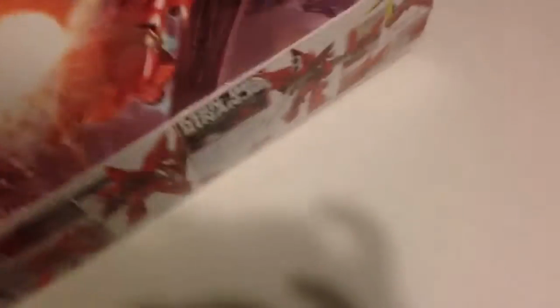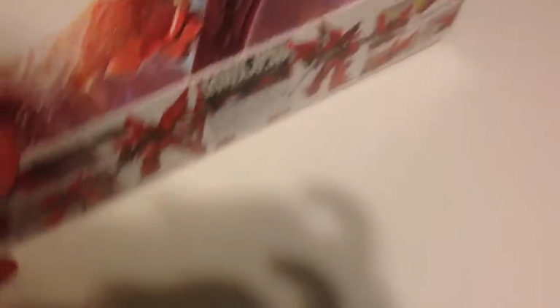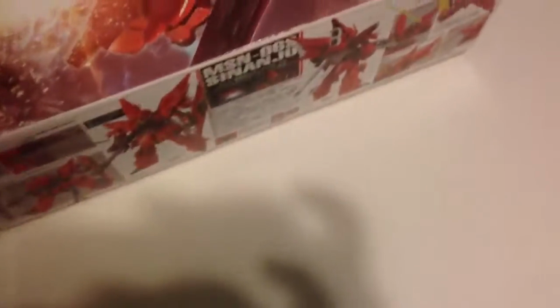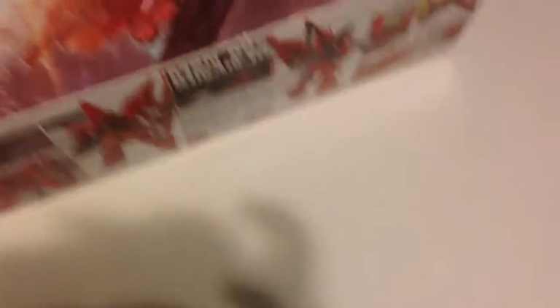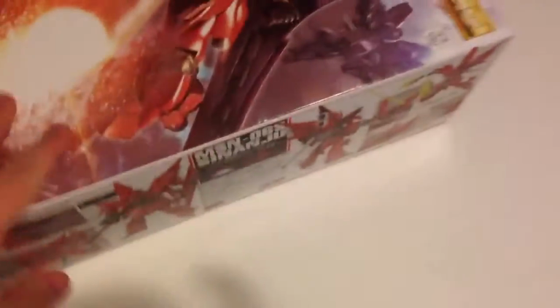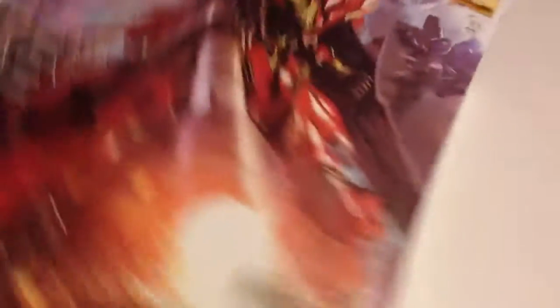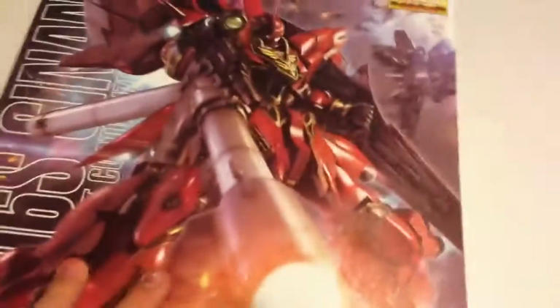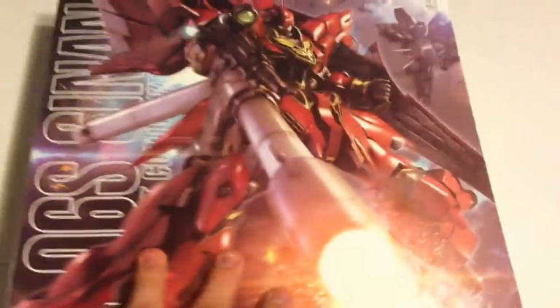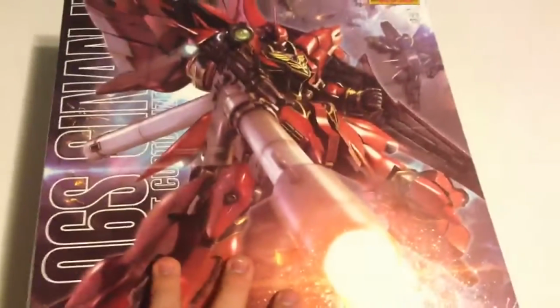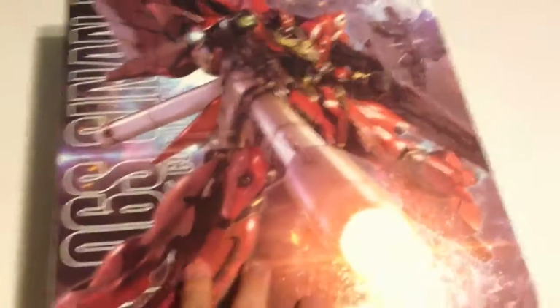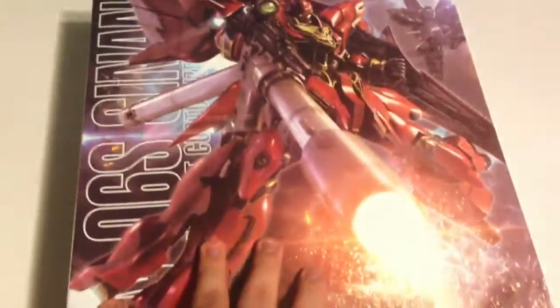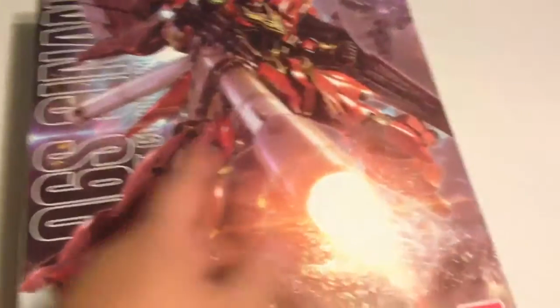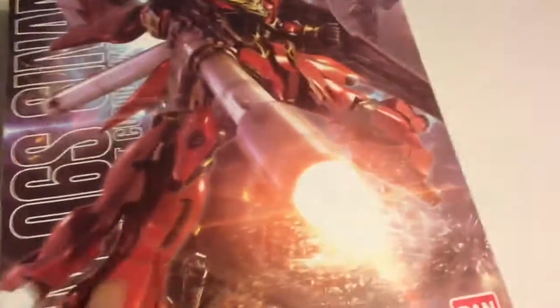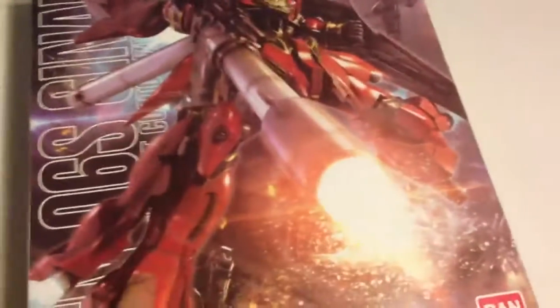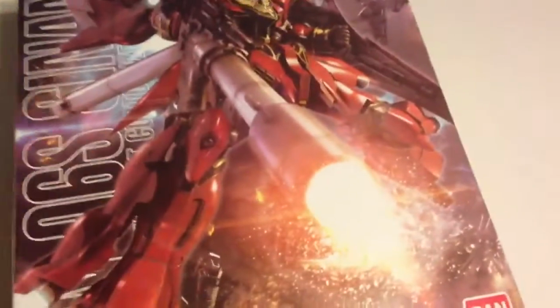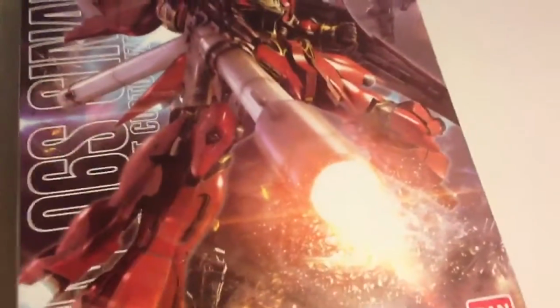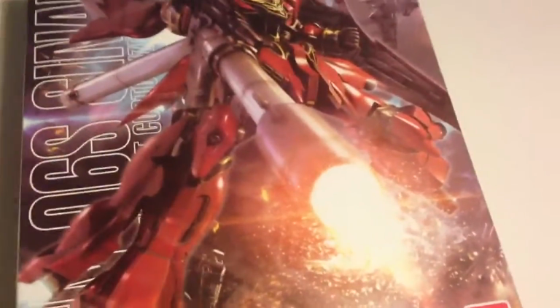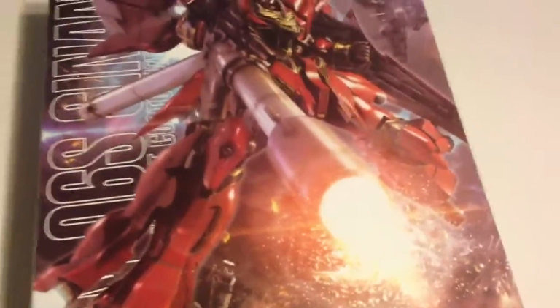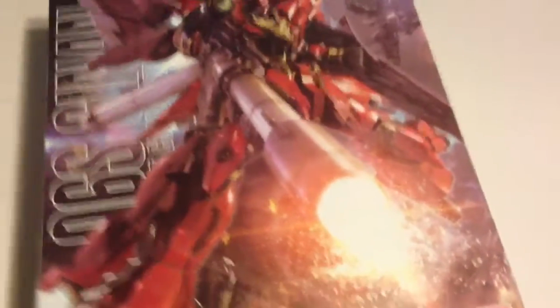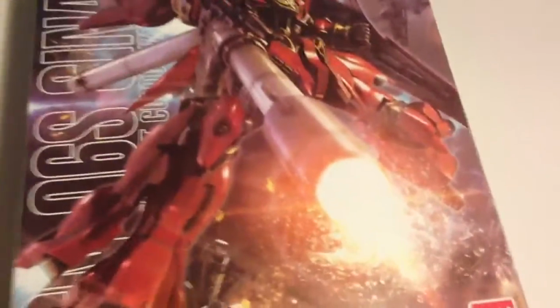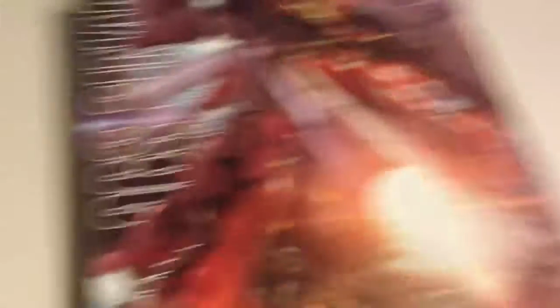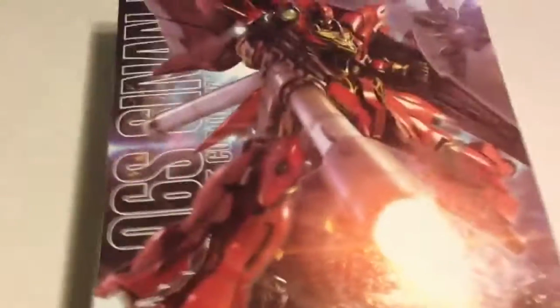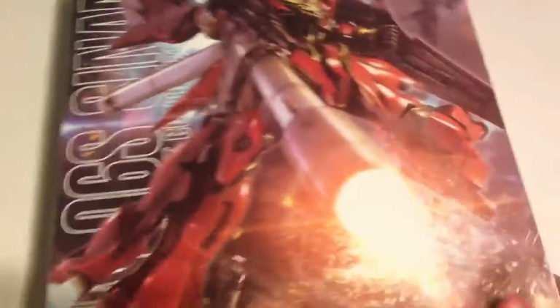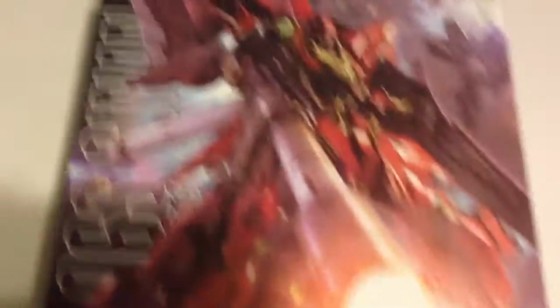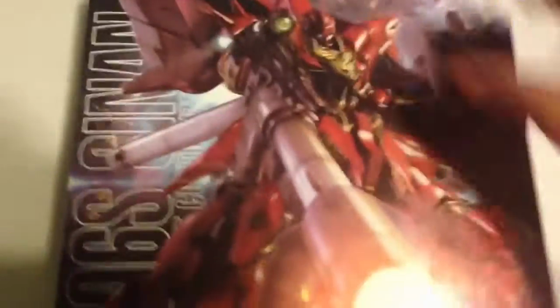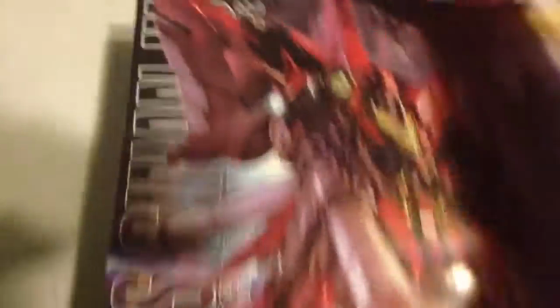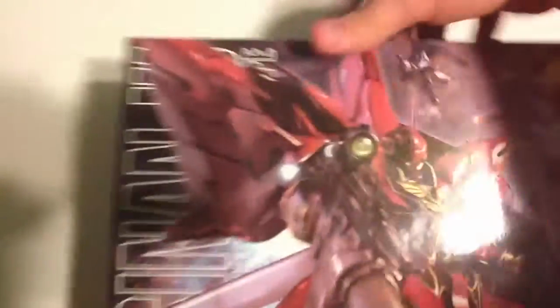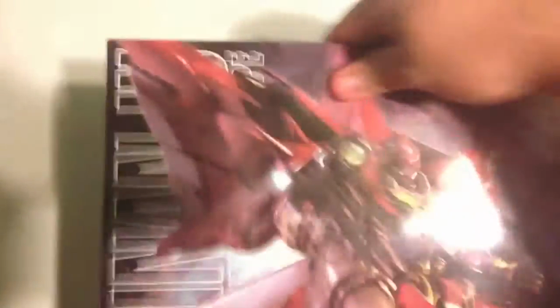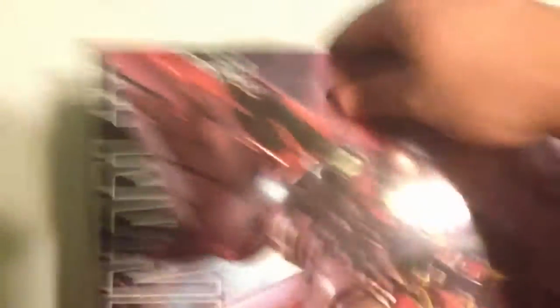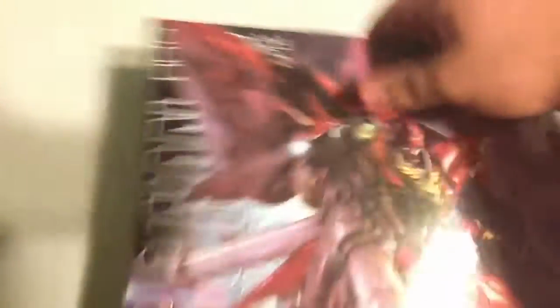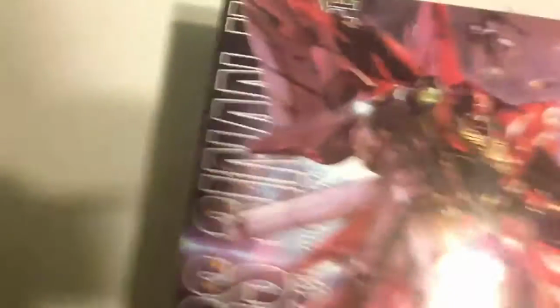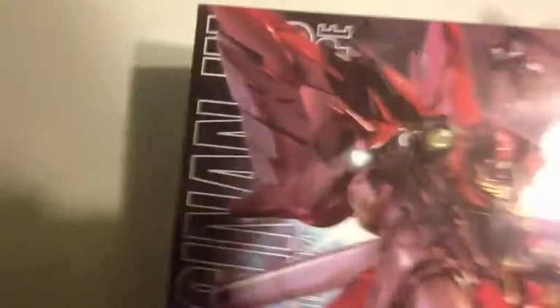This is from Gundam Unicorn of course. I'm very partial to red Gundams, as you know — Char is my favorite character. Full Frontal will be in the second coming of Char.